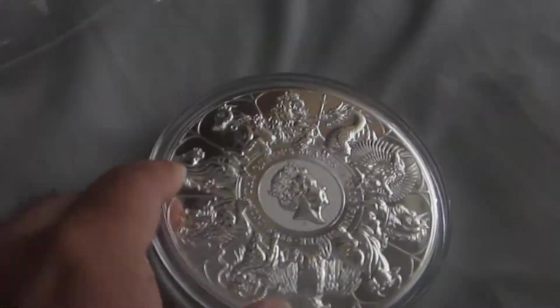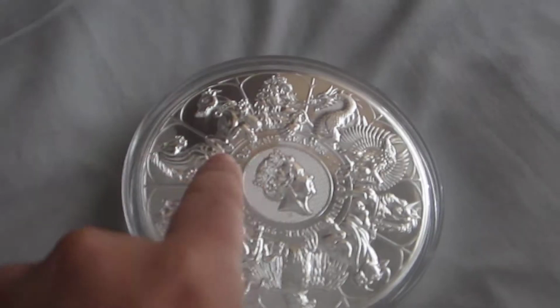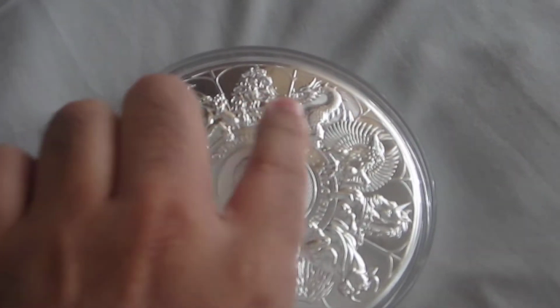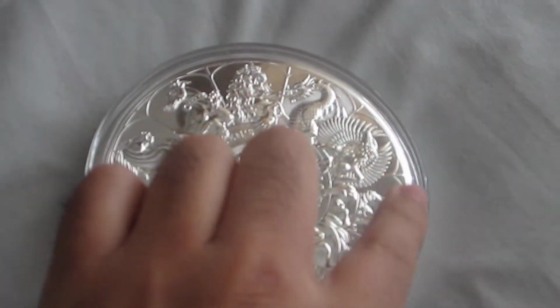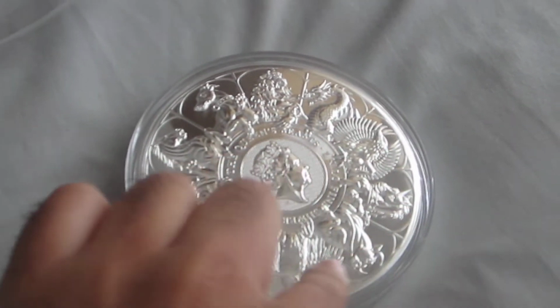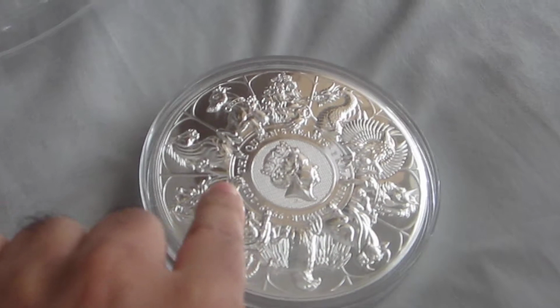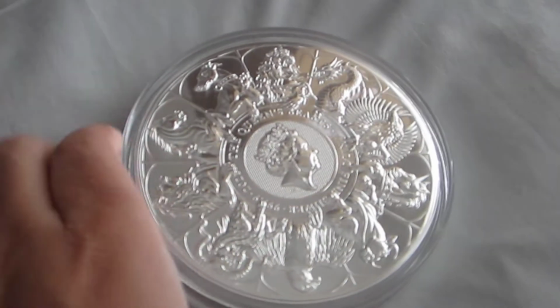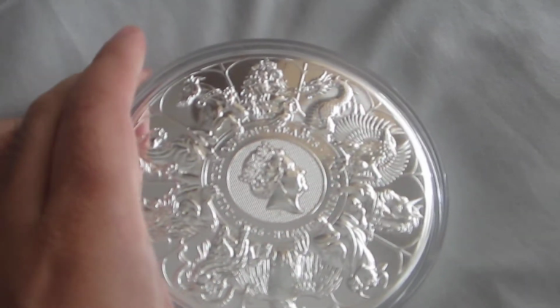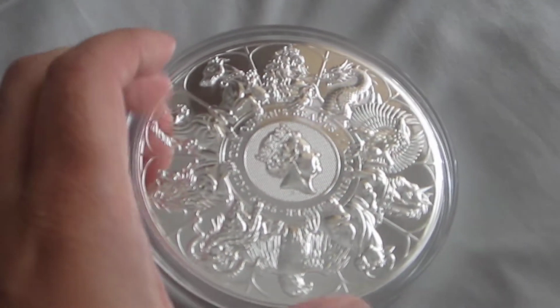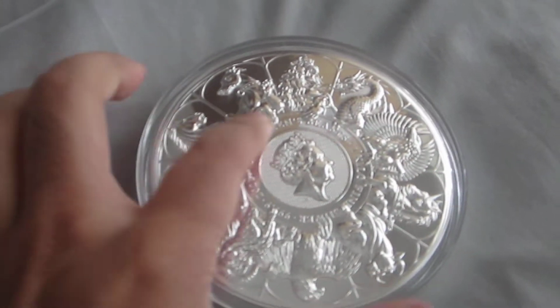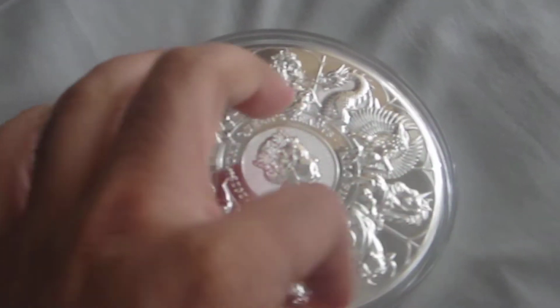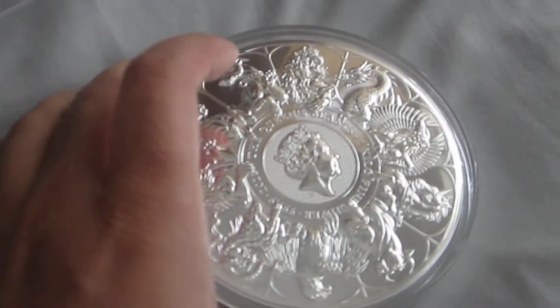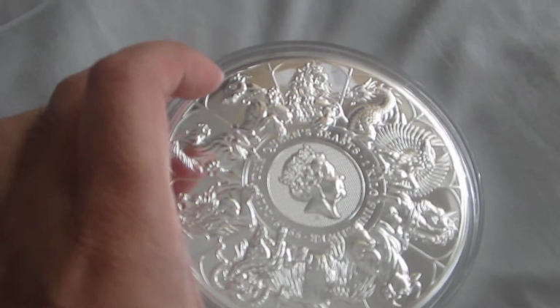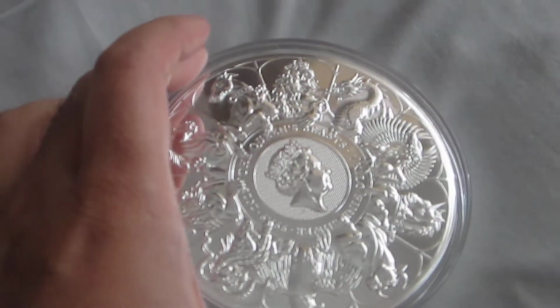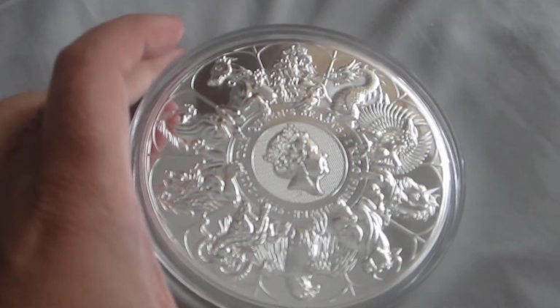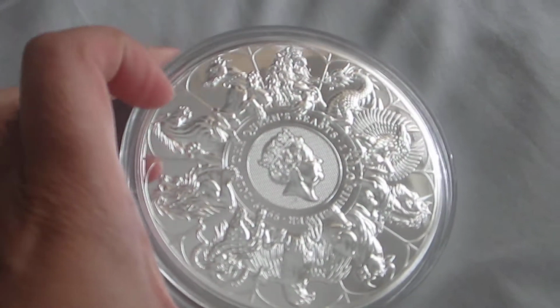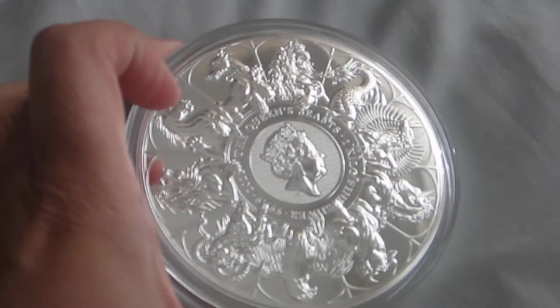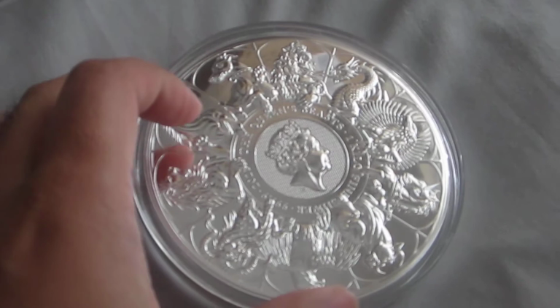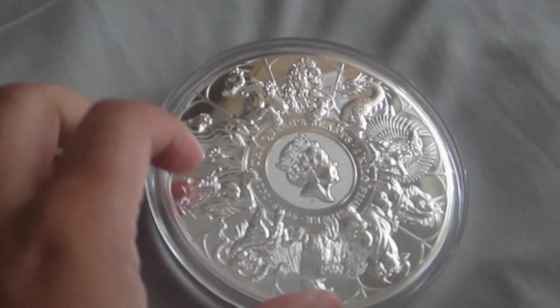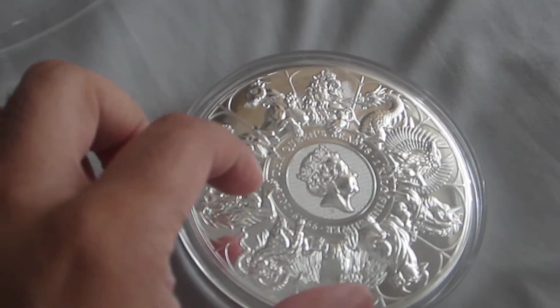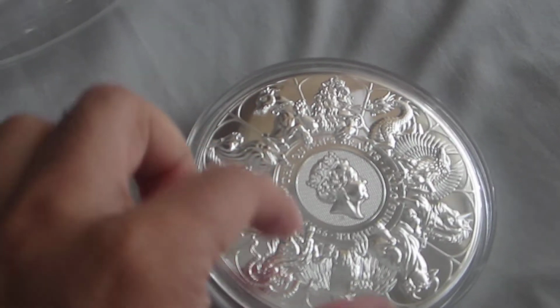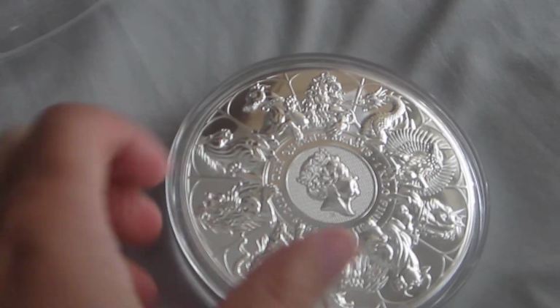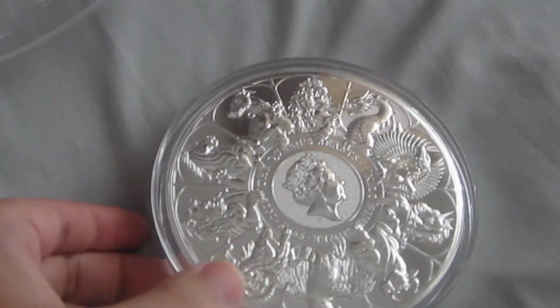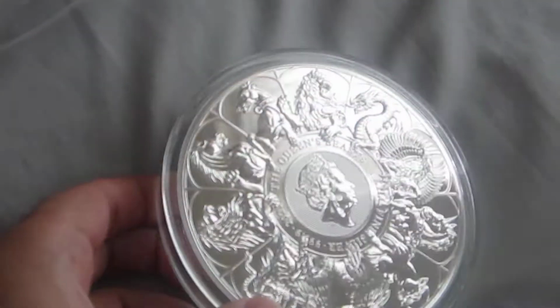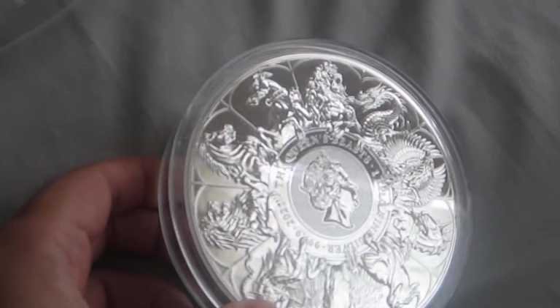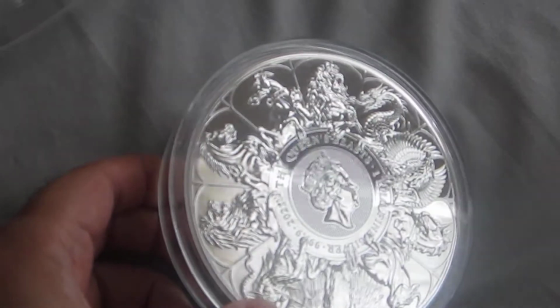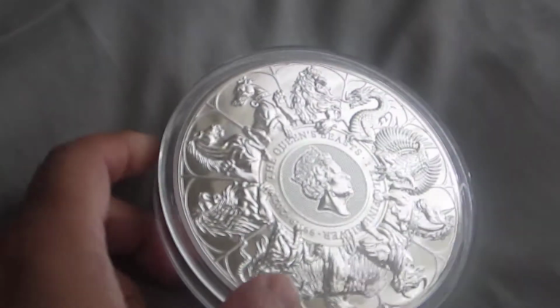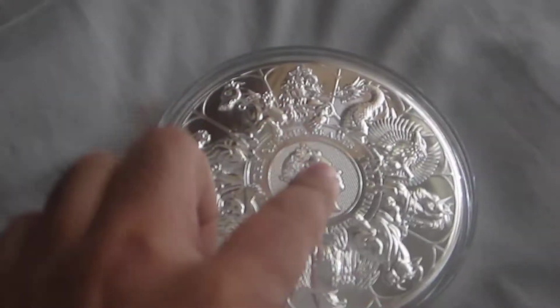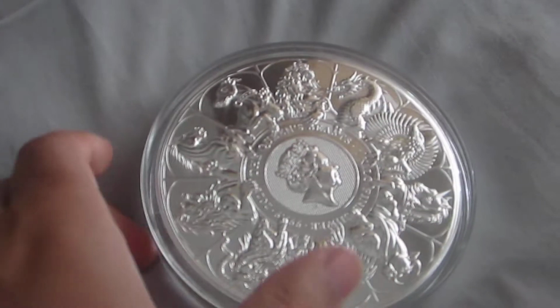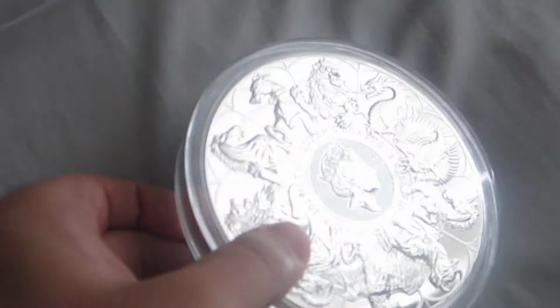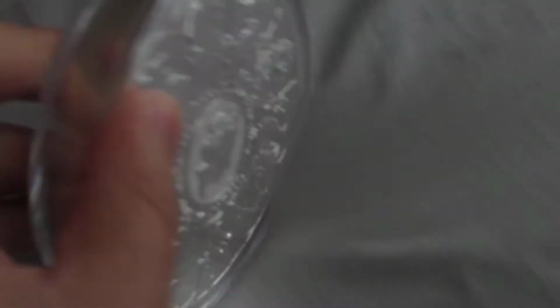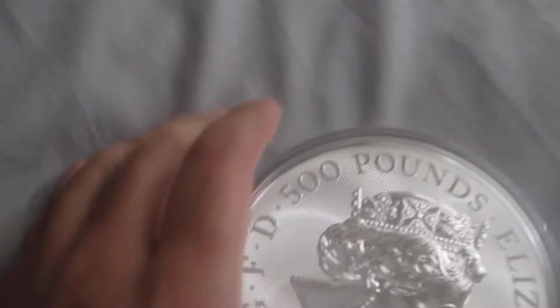Here you can see the Queen's Beasts — these are various animals, both fictional and non-fictional, which are part of the Queen's Beasts. And obviously you've got the Queen's head there as well.